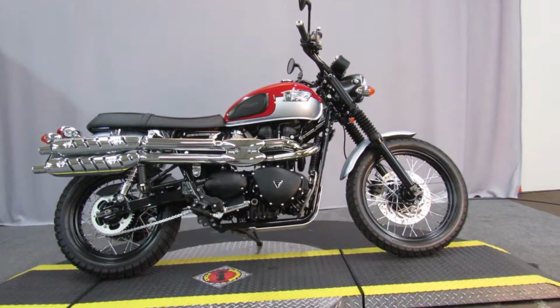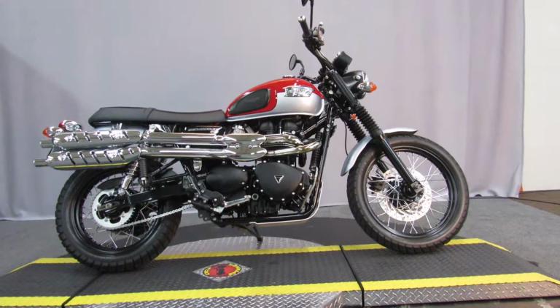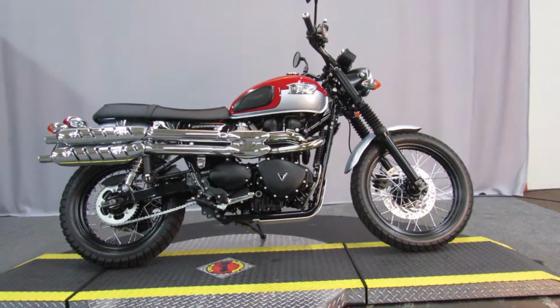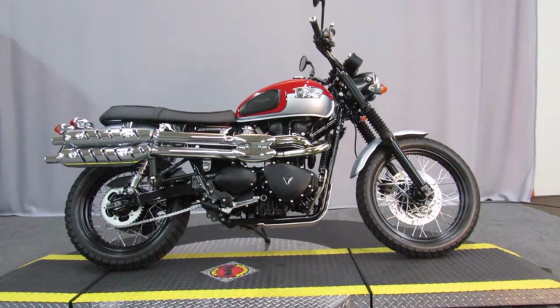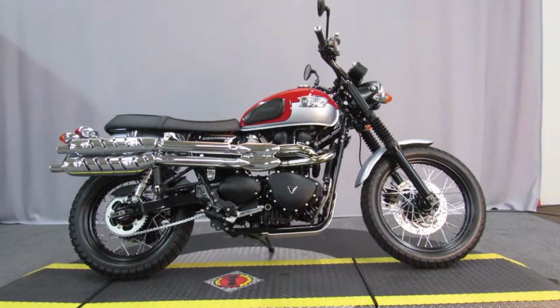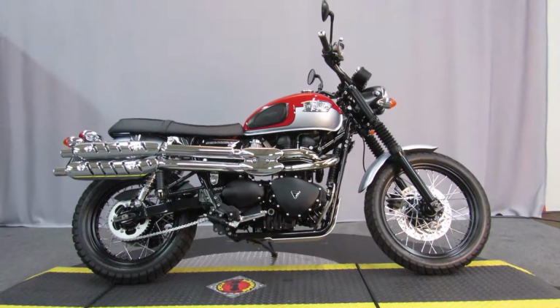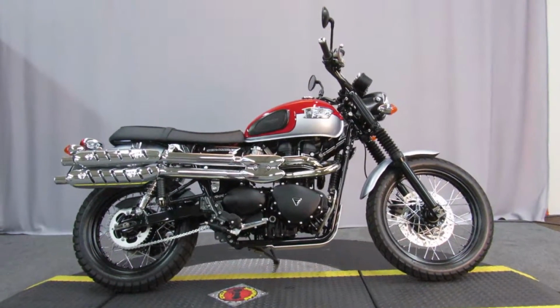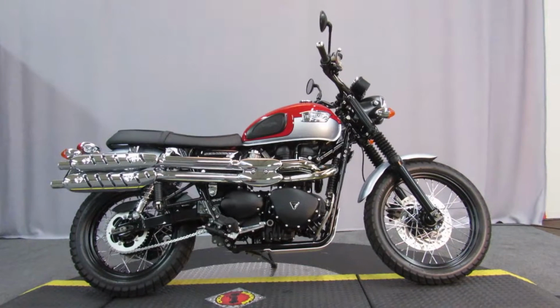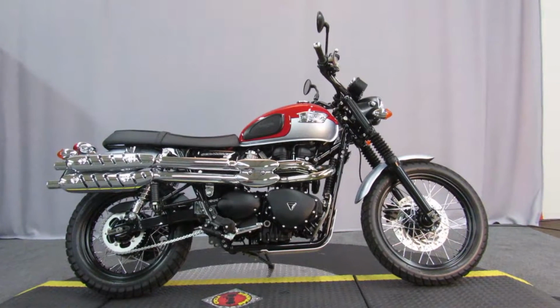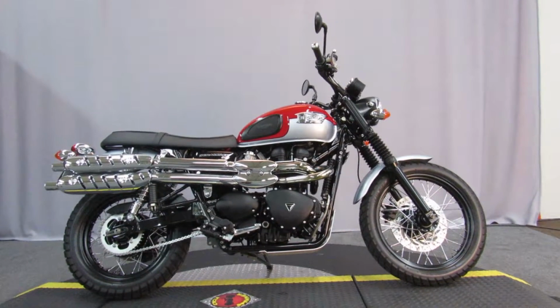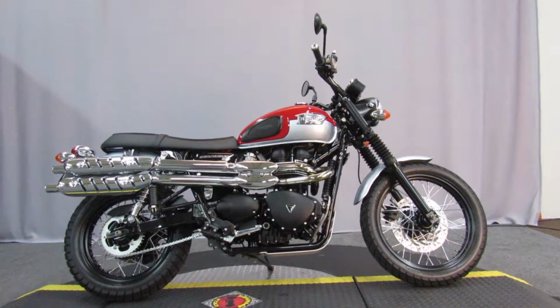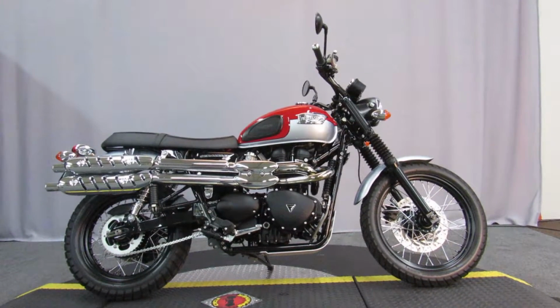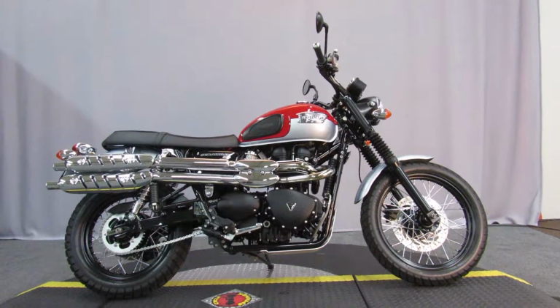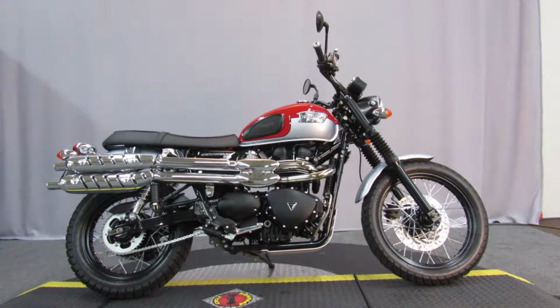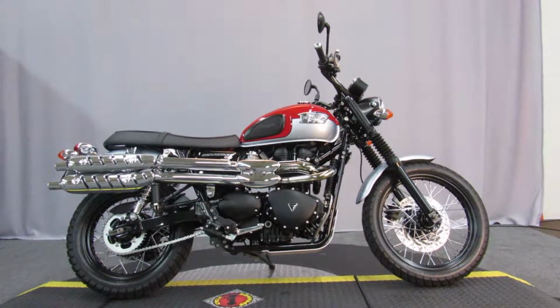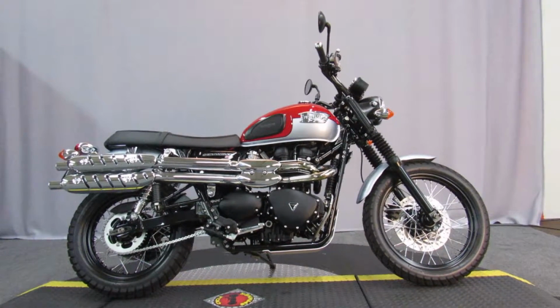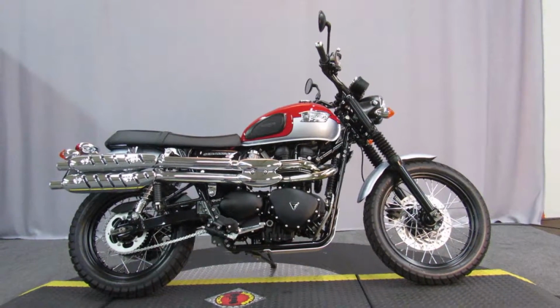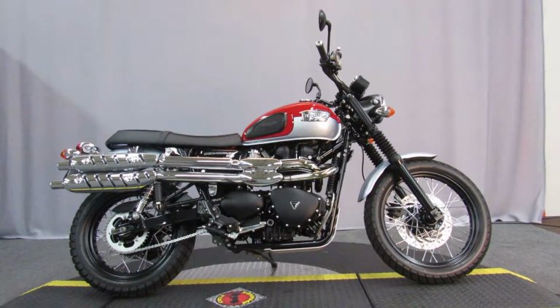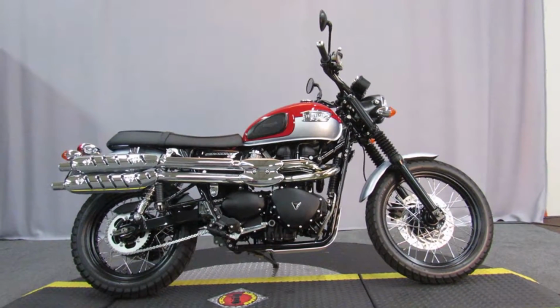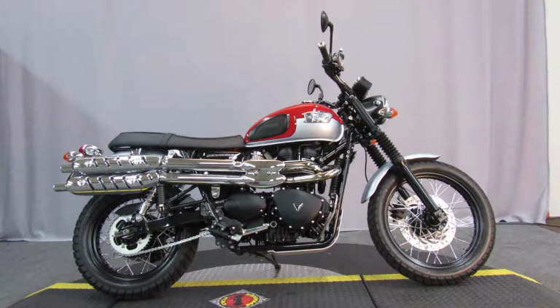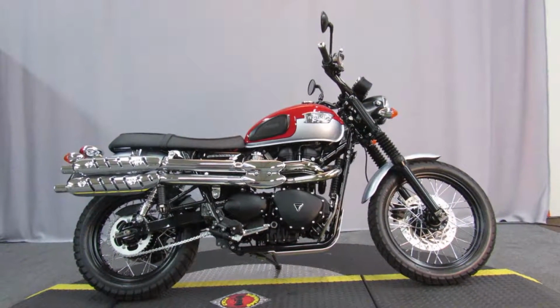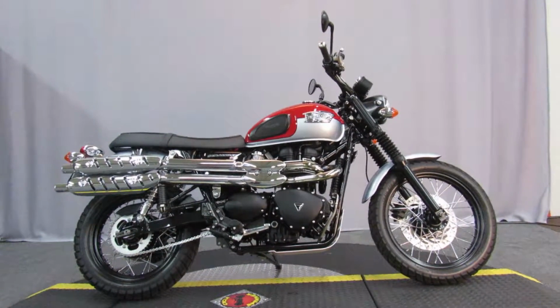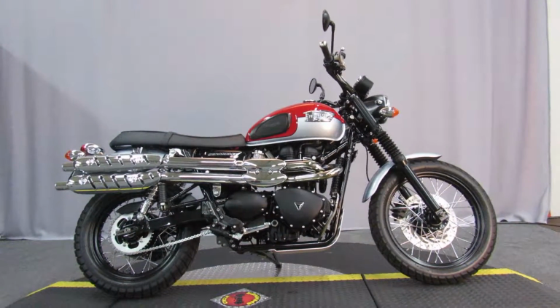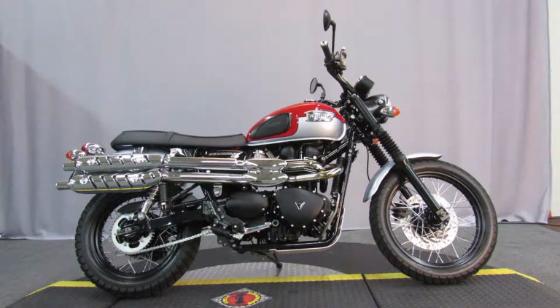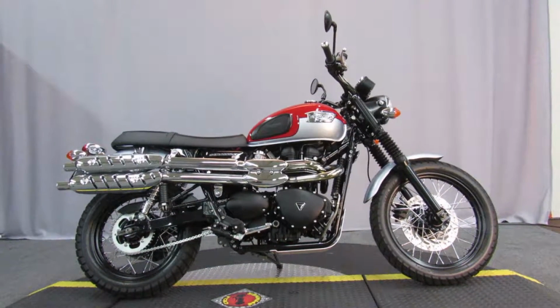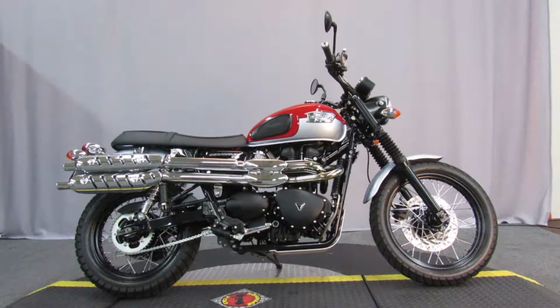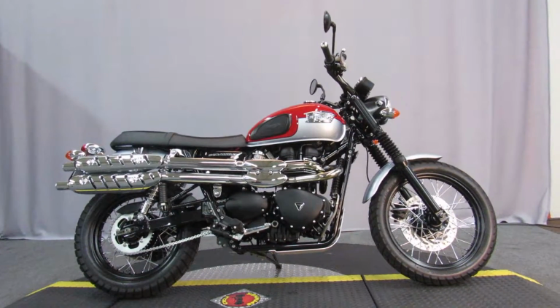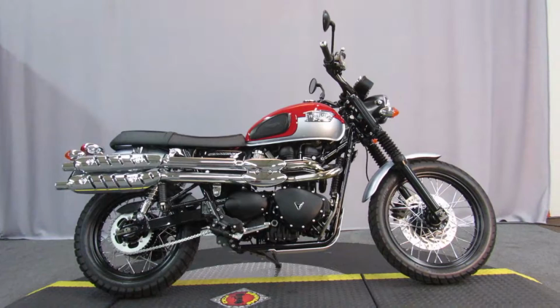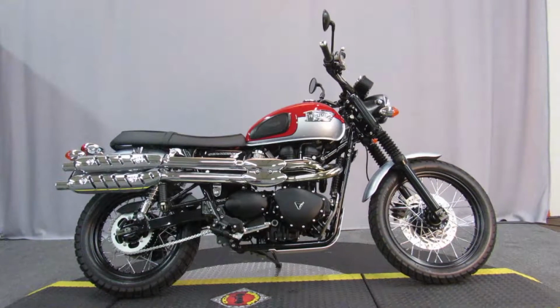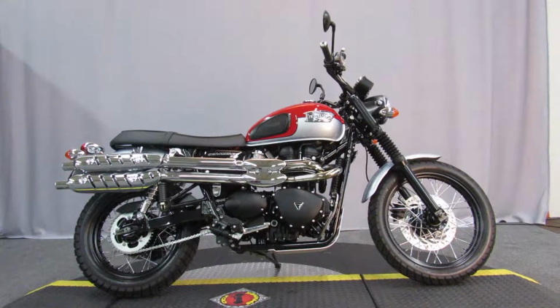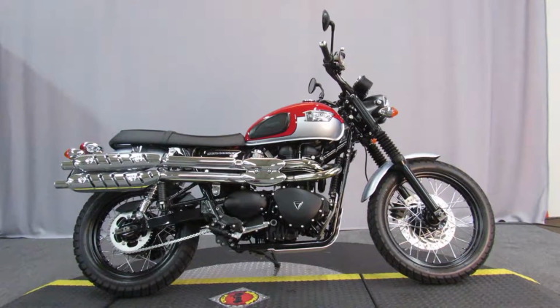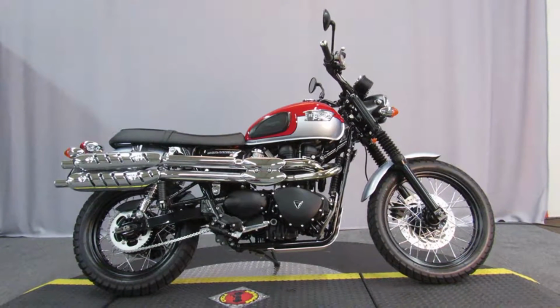This bike is available for test rides seven days a week at Biggs Harley-Davidson in San Marcos.